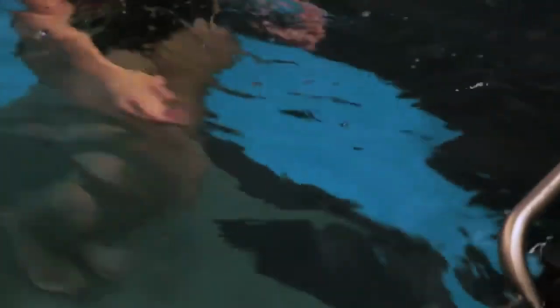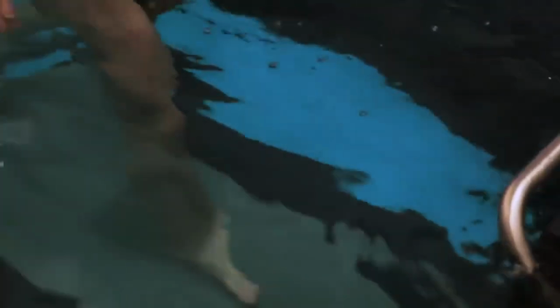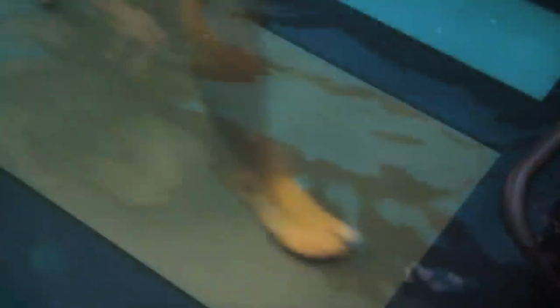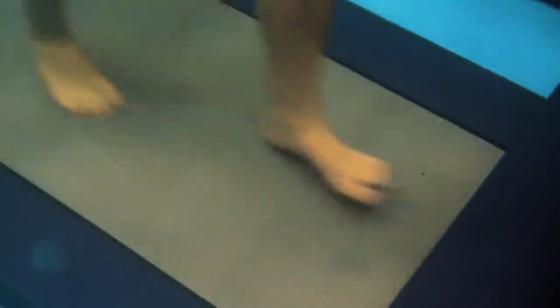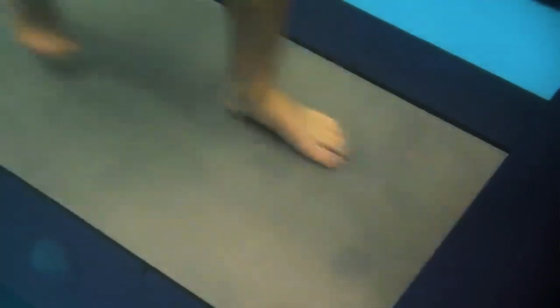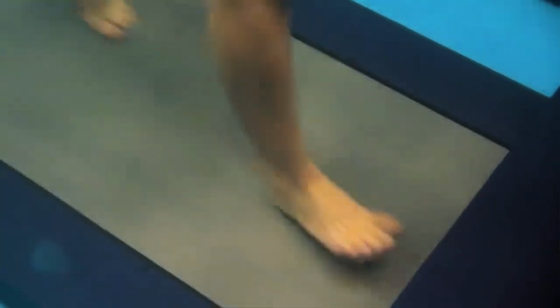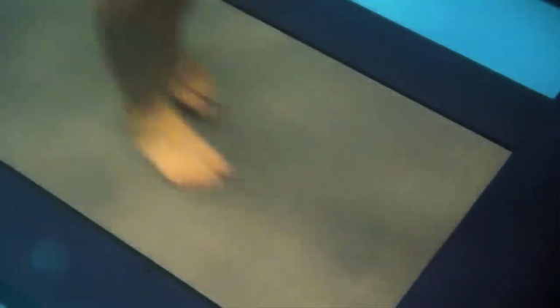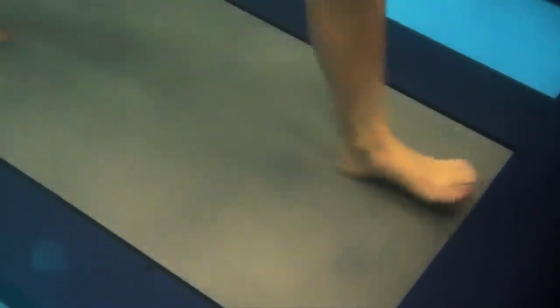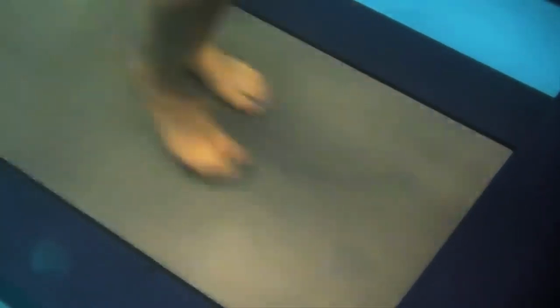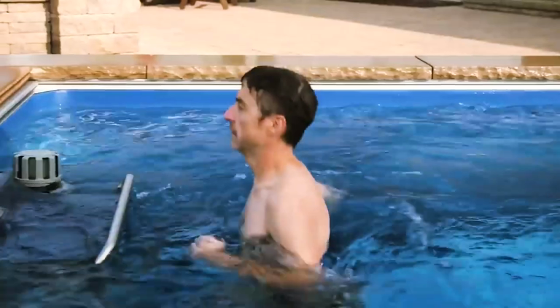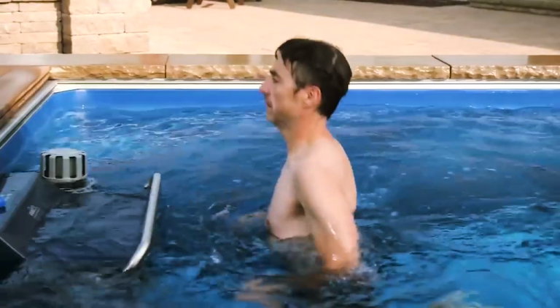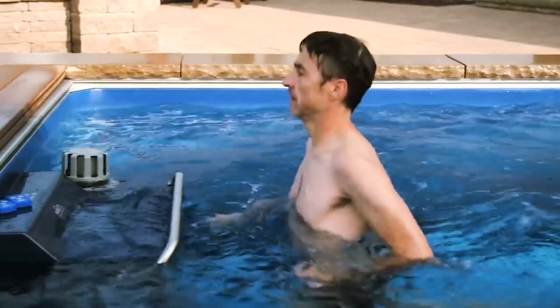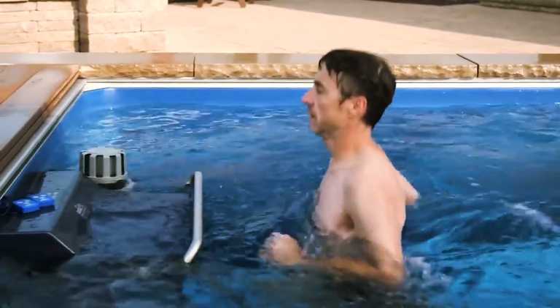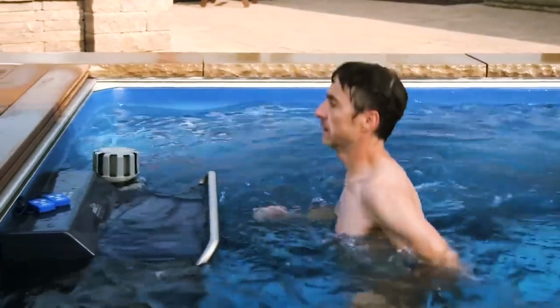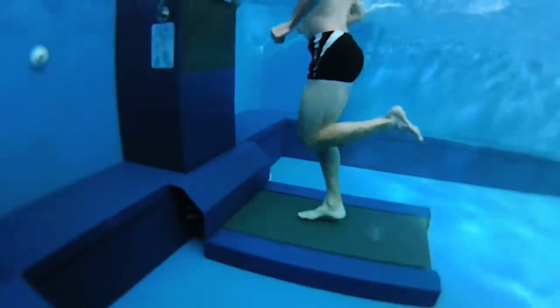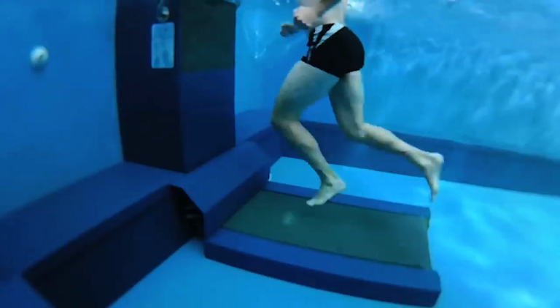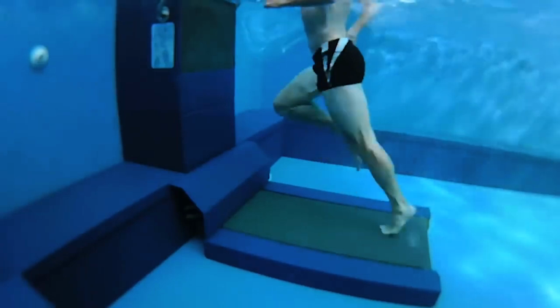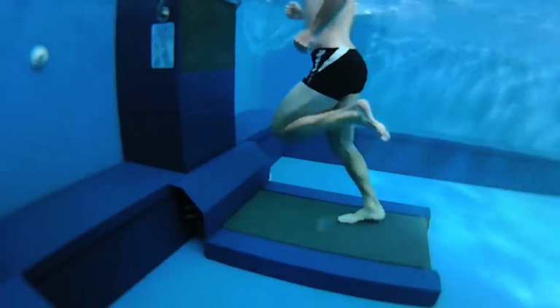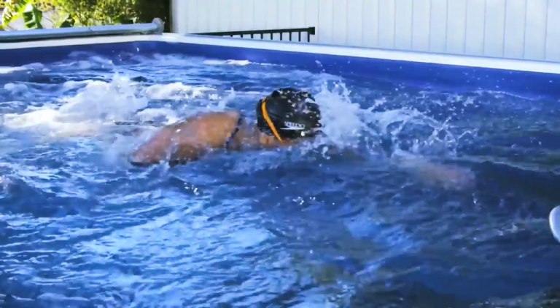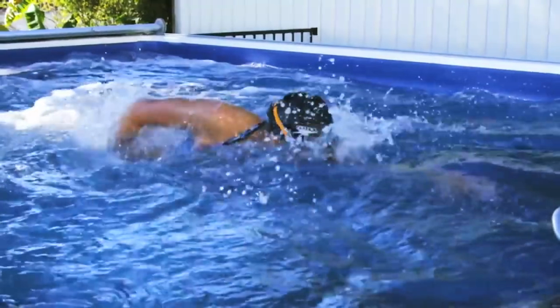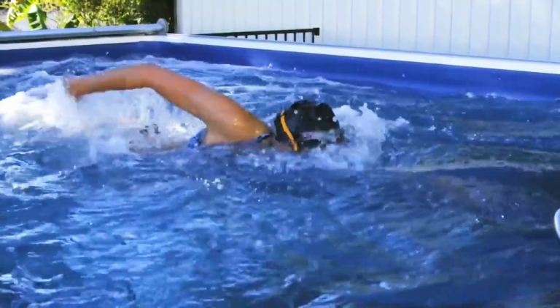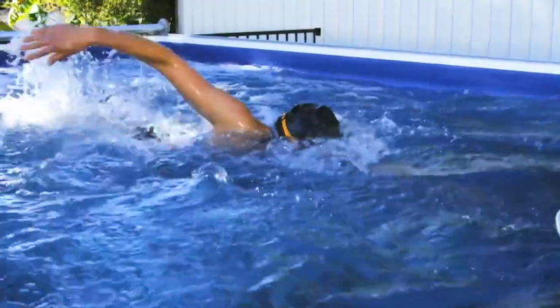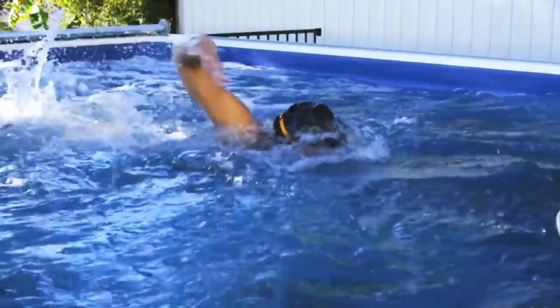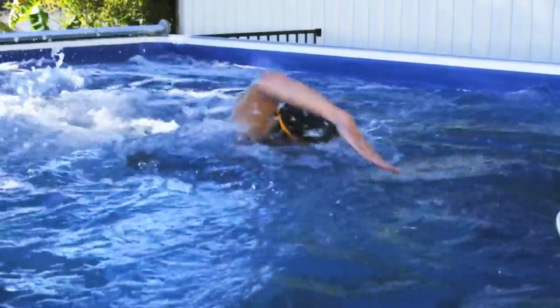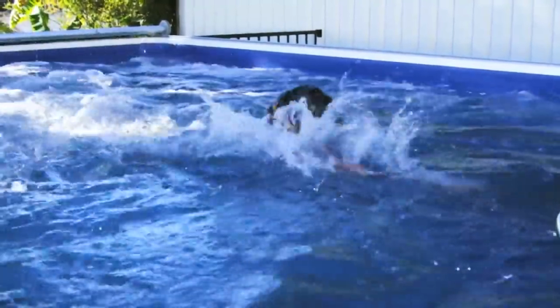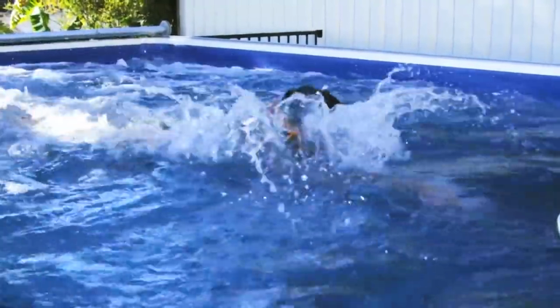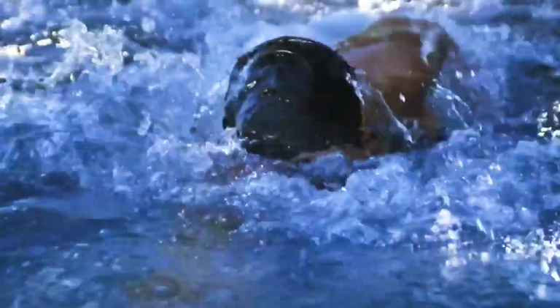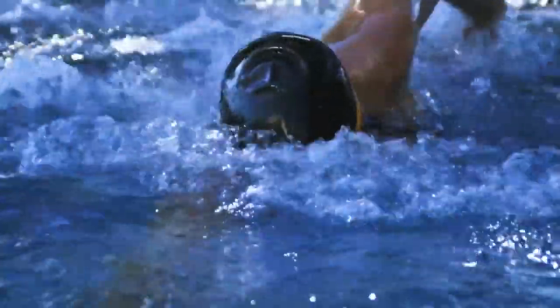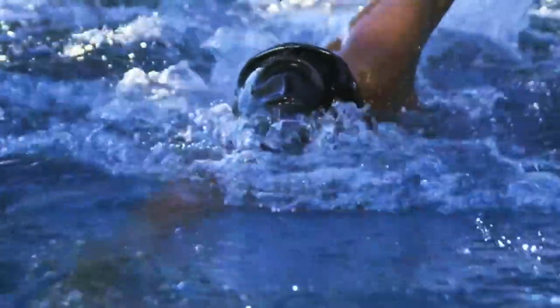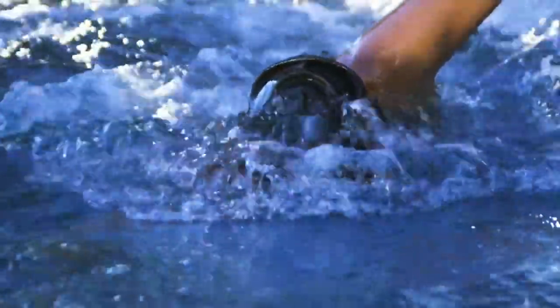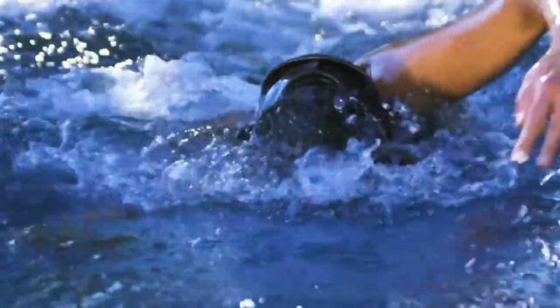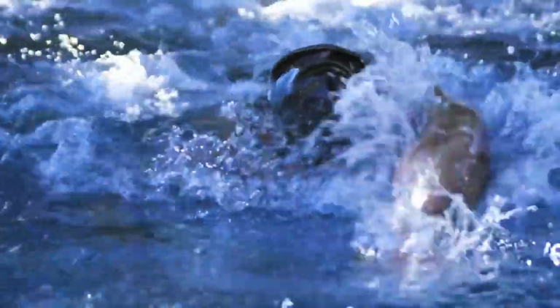Land-based exercise can cause high-impact strain, but water naturally provides buoyancy, which takes the pressure off joints while providing 360-degree resistance for a total body workout every time.